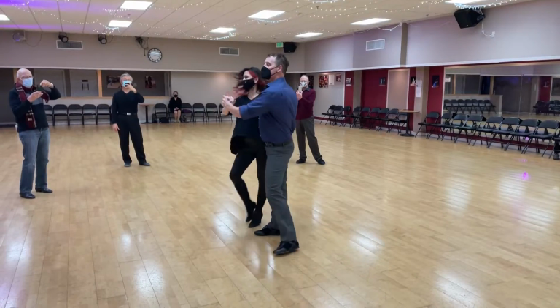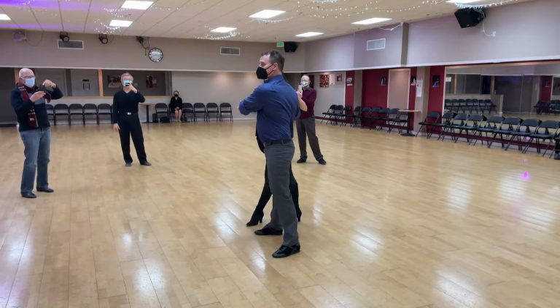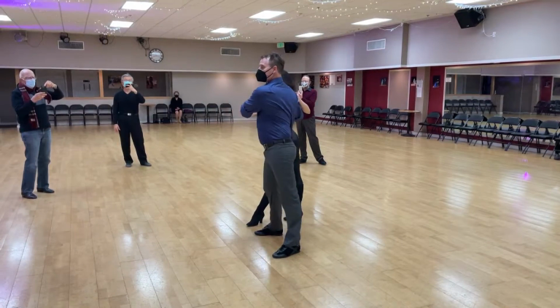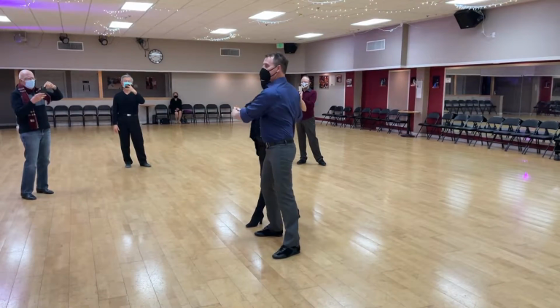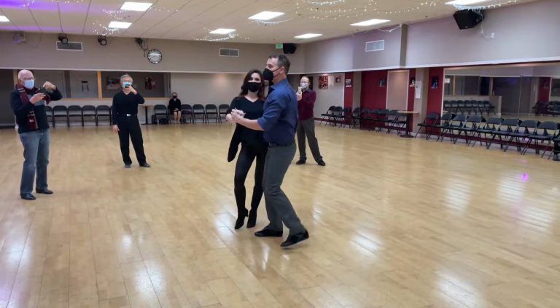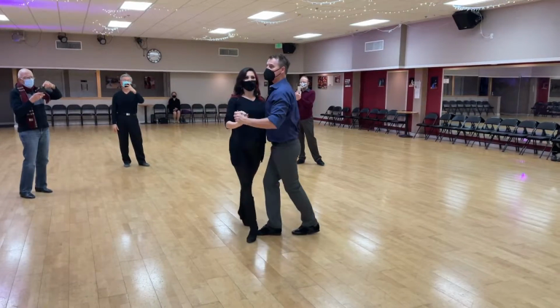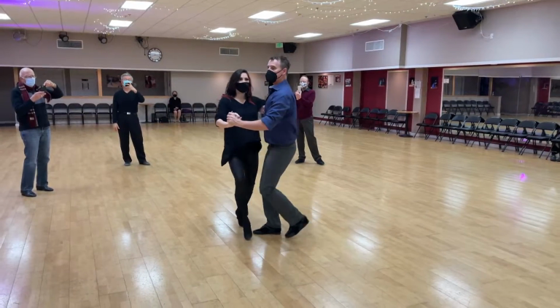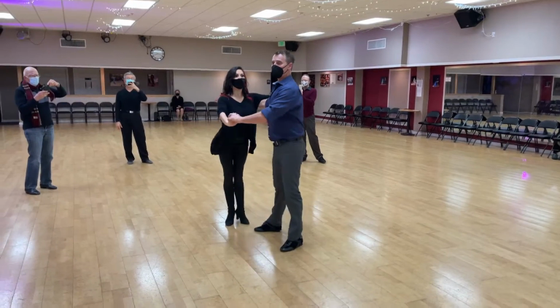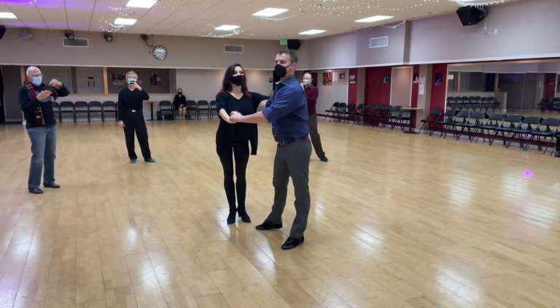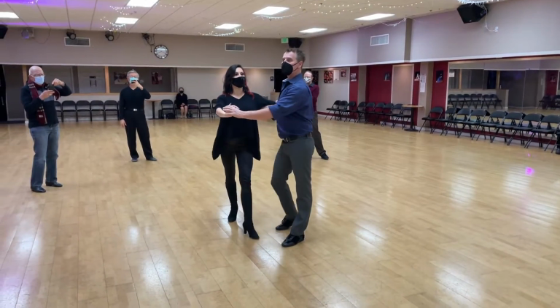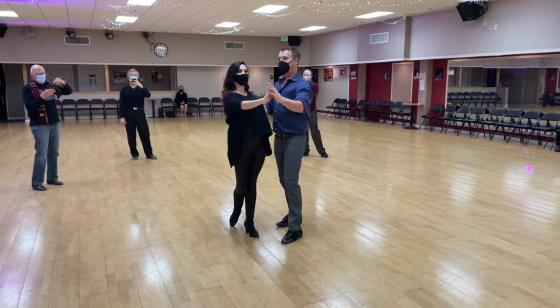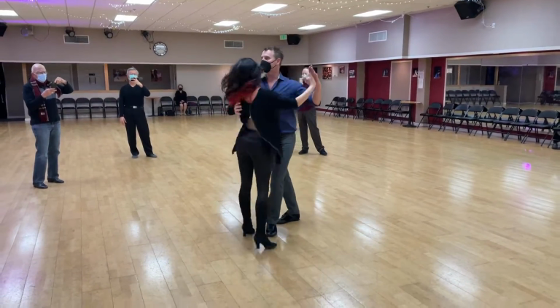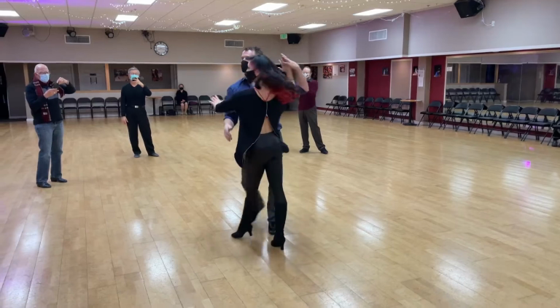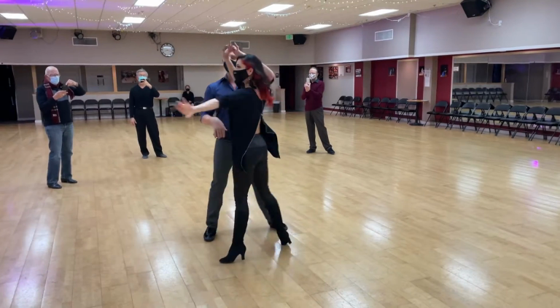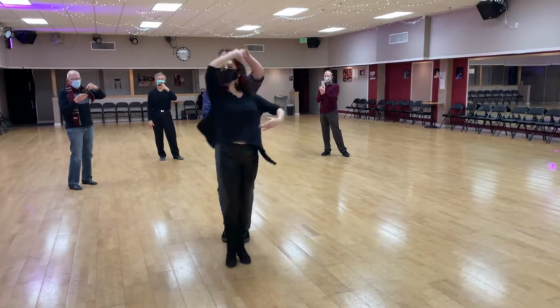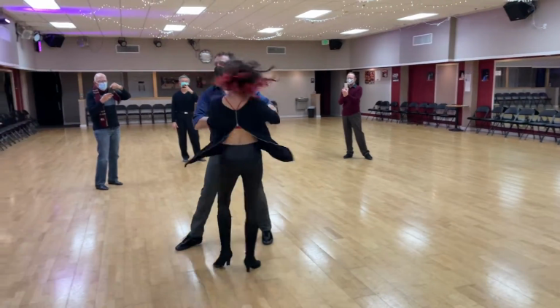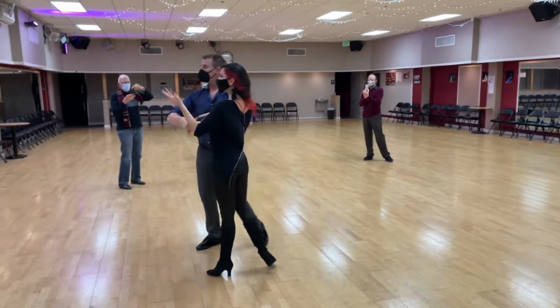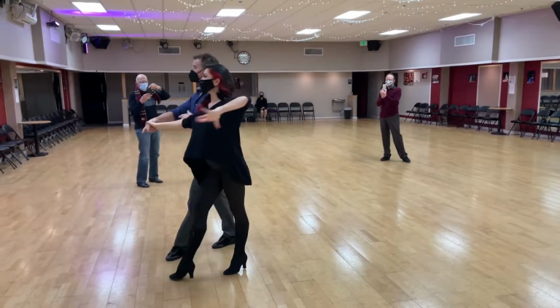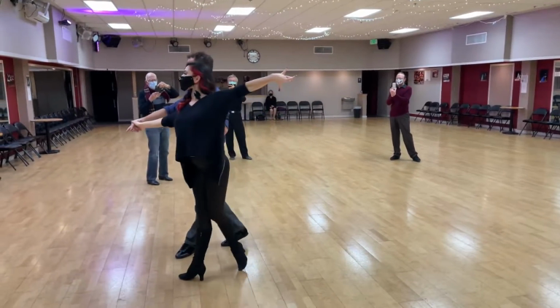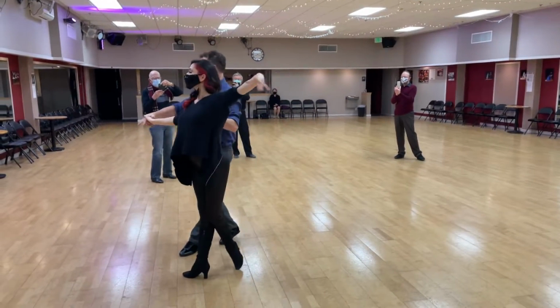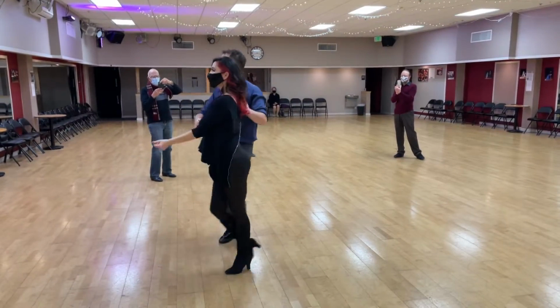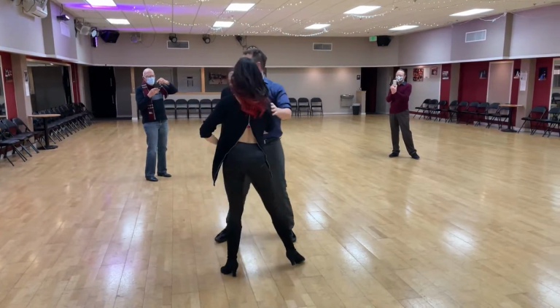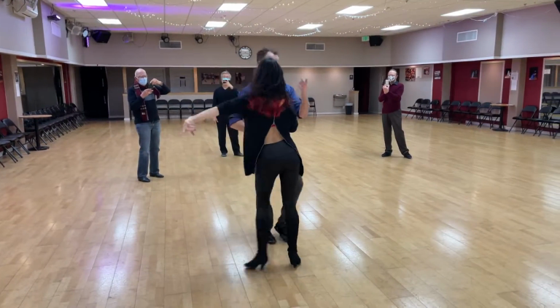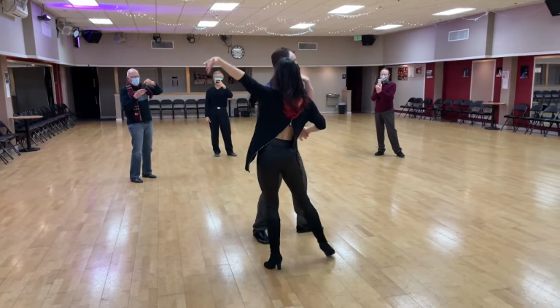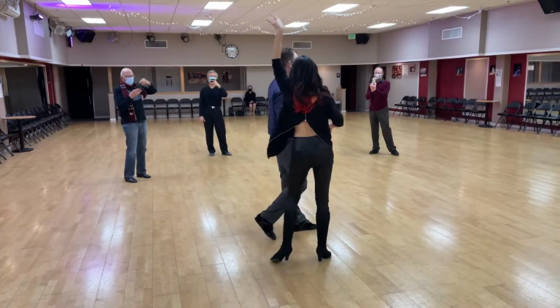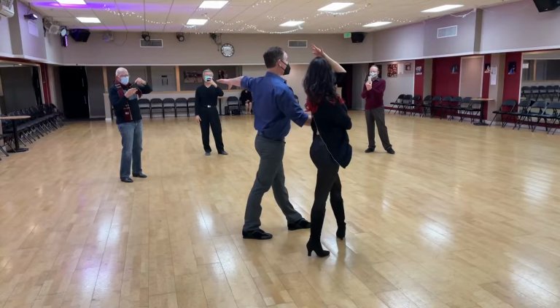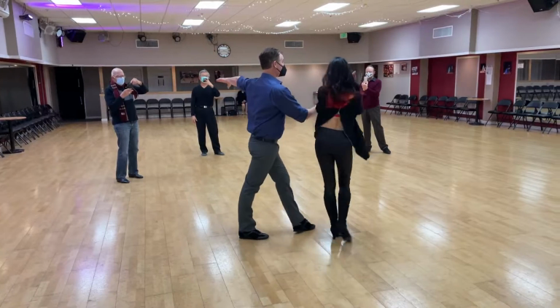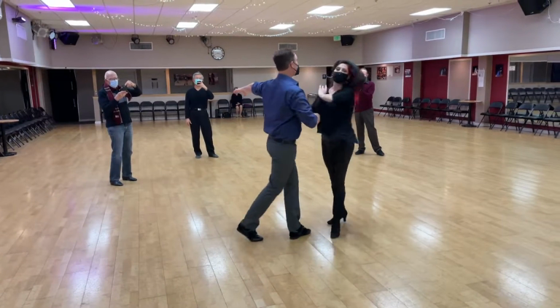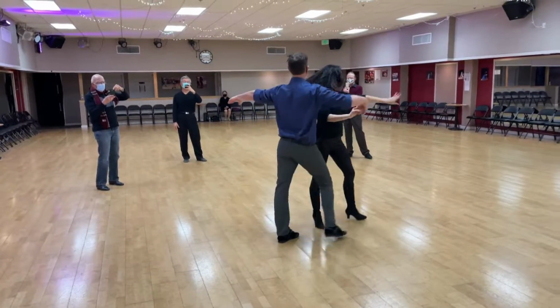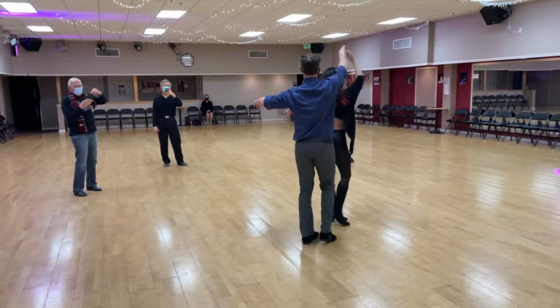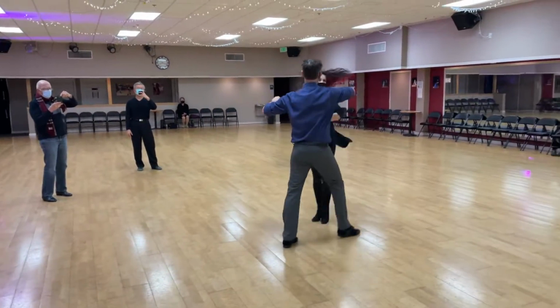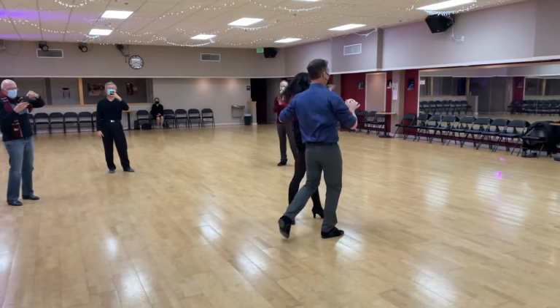We do an opening out, we do a check and pop, we get the road inside turn, into what we call a half moon, into another half moon, where the lady's fun.